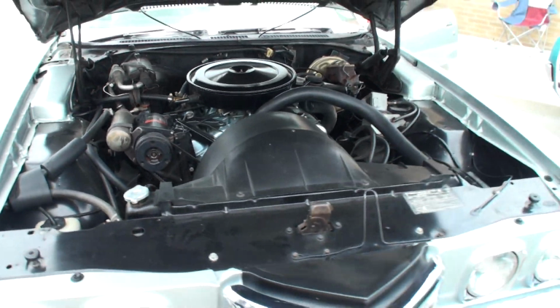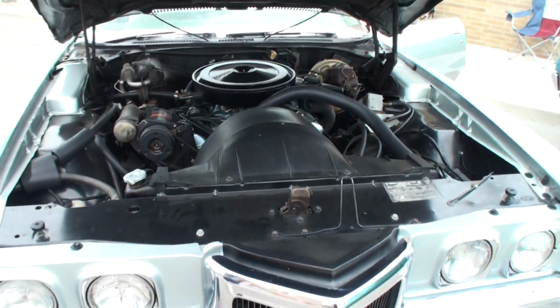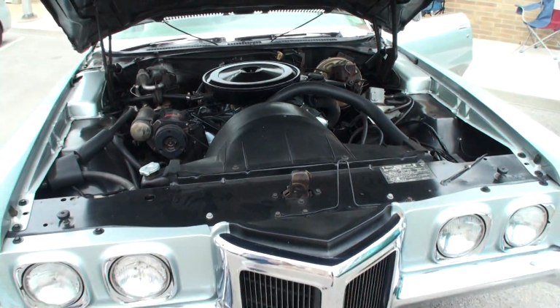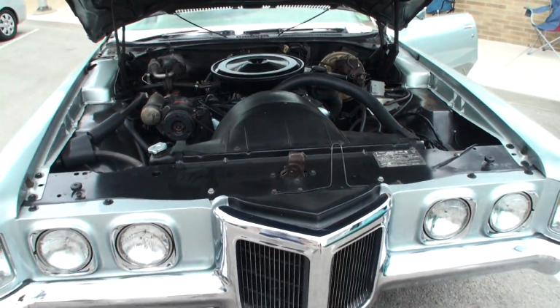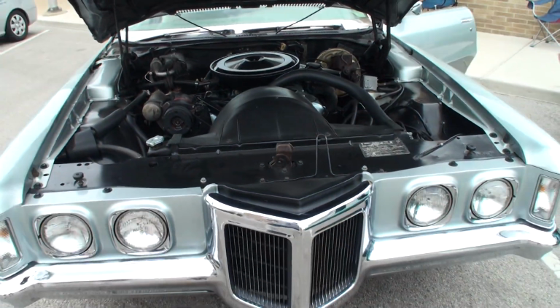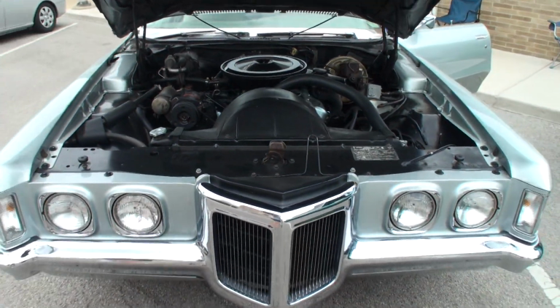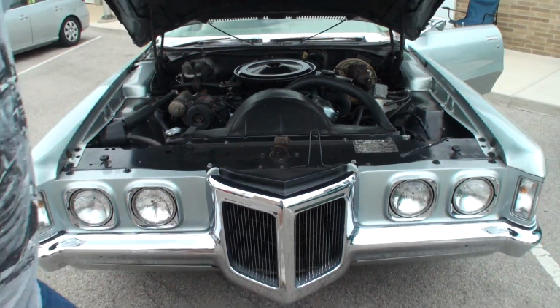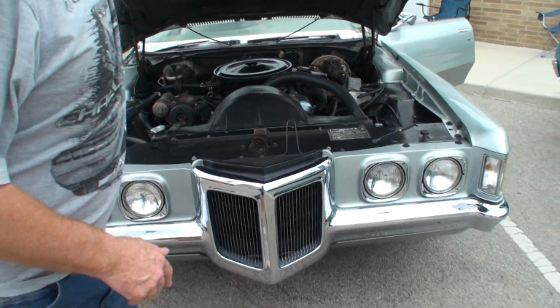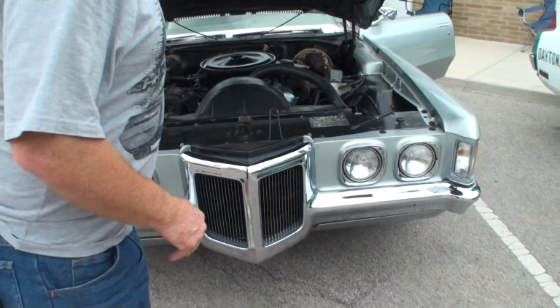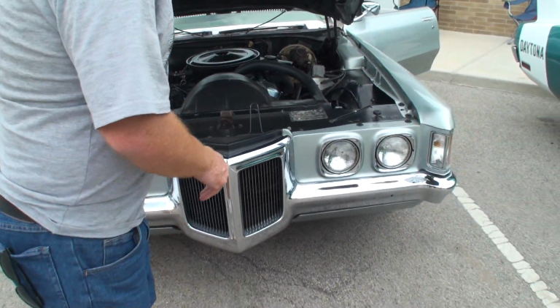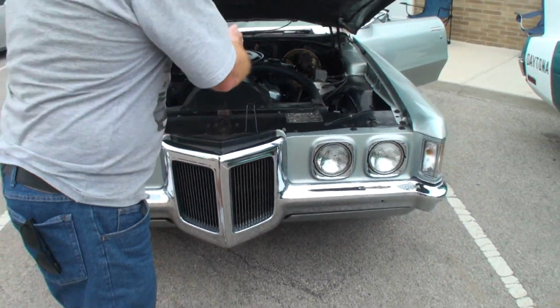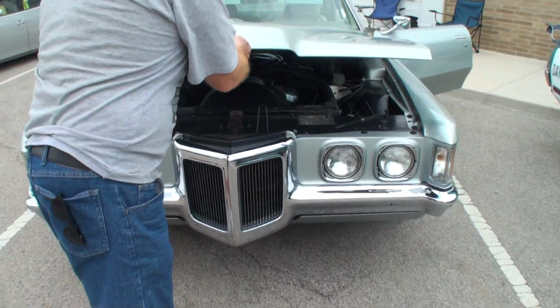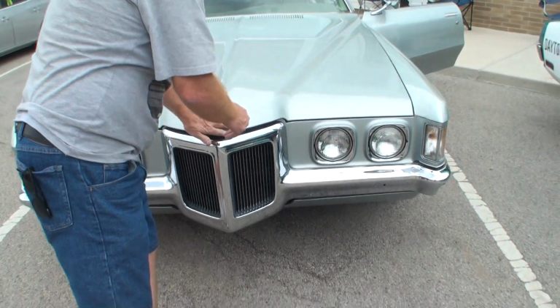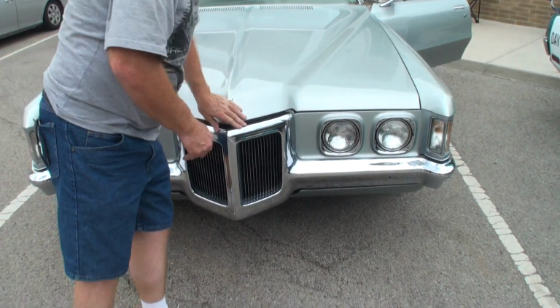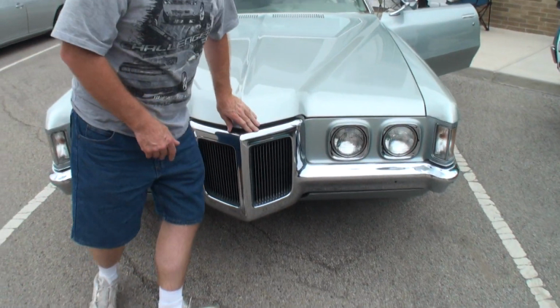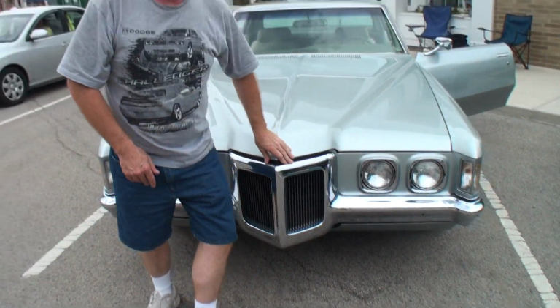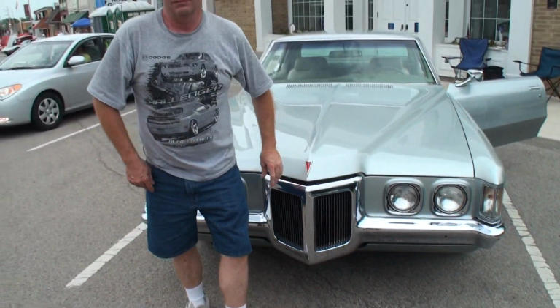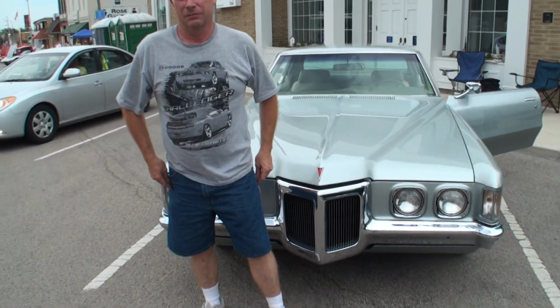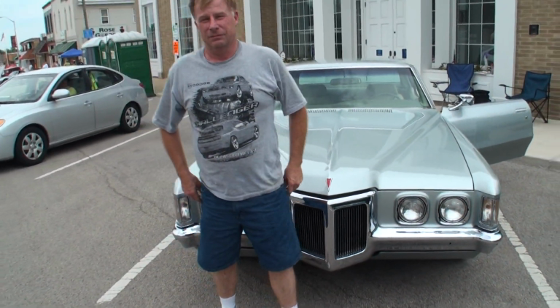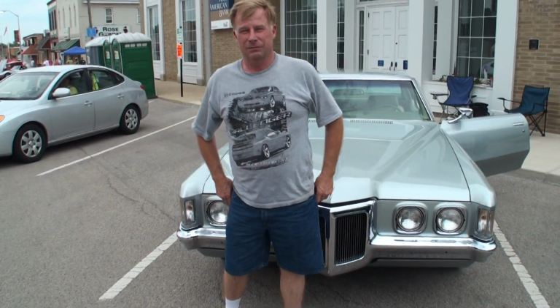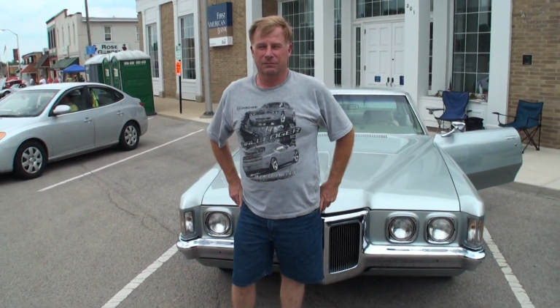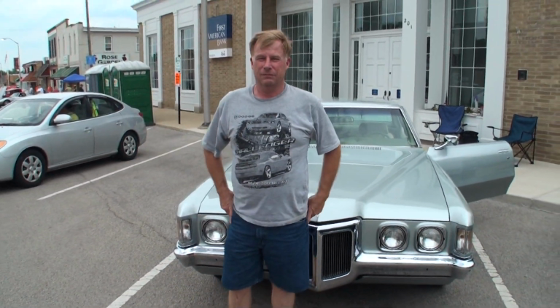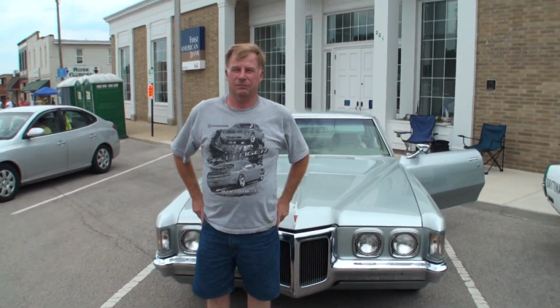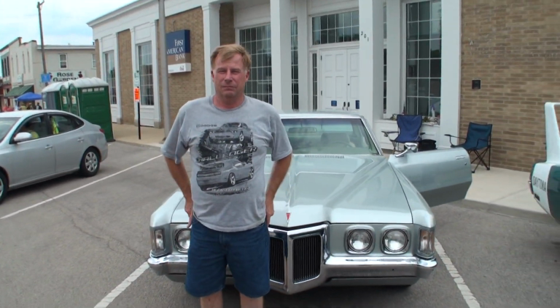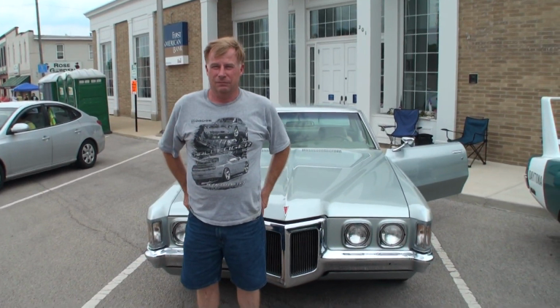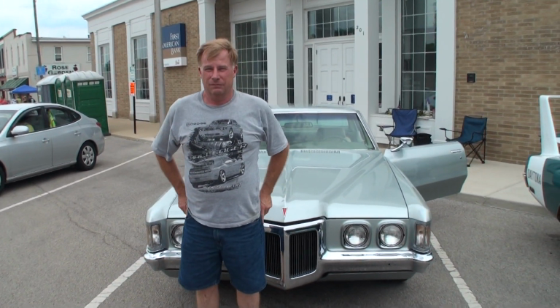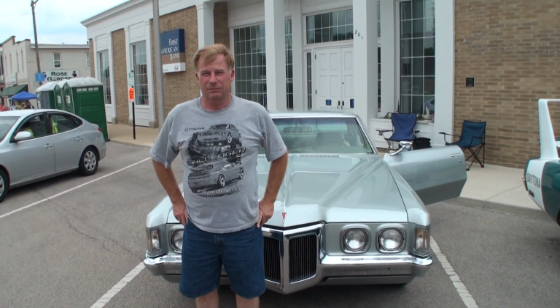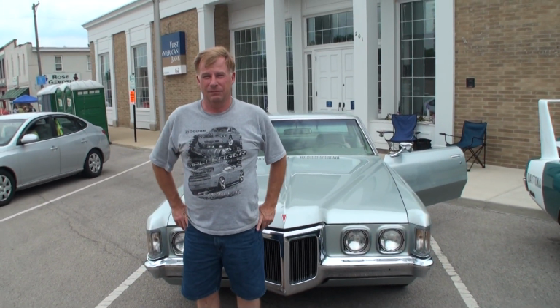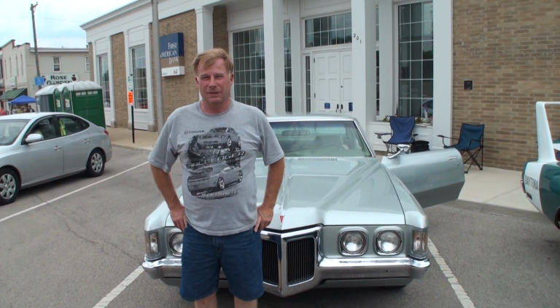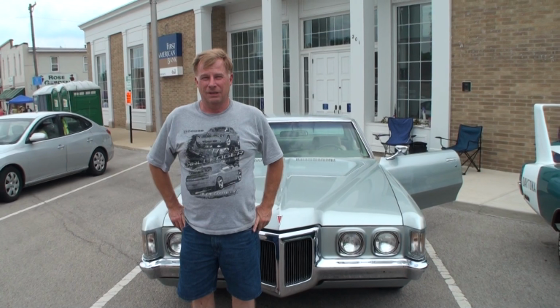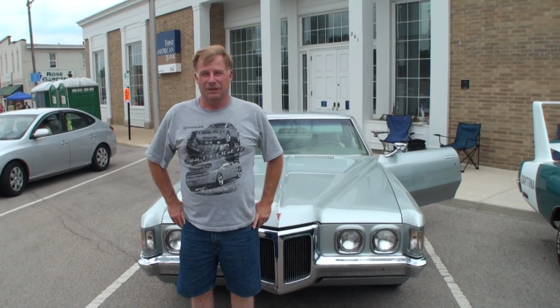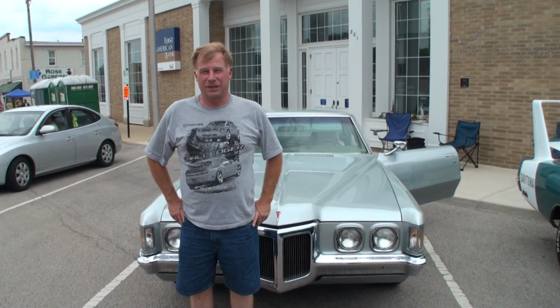Paul, let's shut the hood. Stand next to your car. Paul, thanks for being on My Car Story. Thank you.